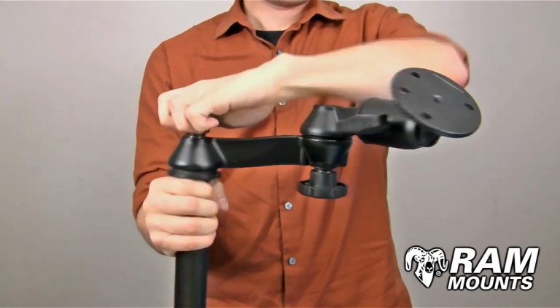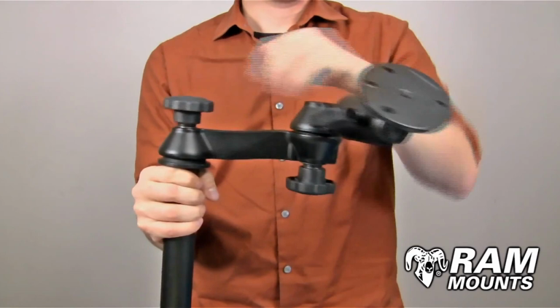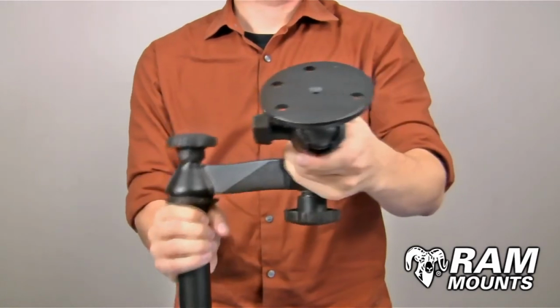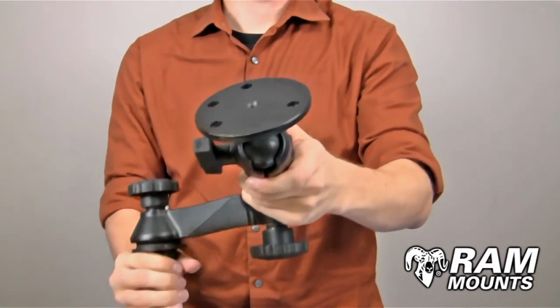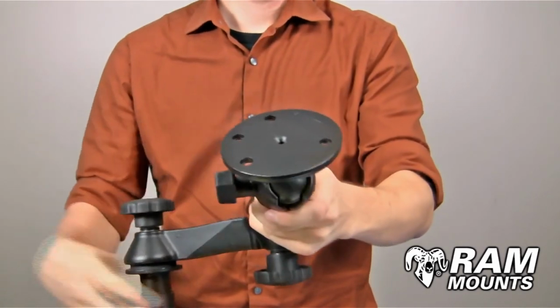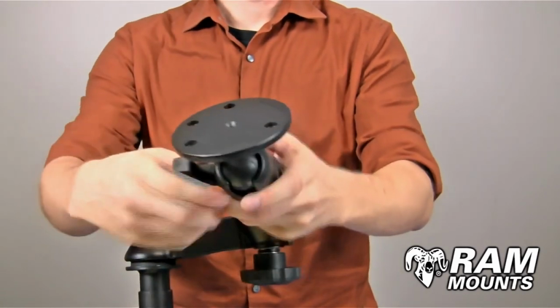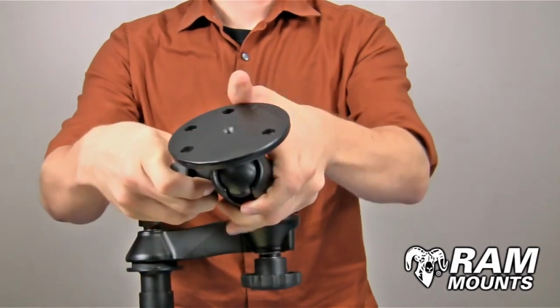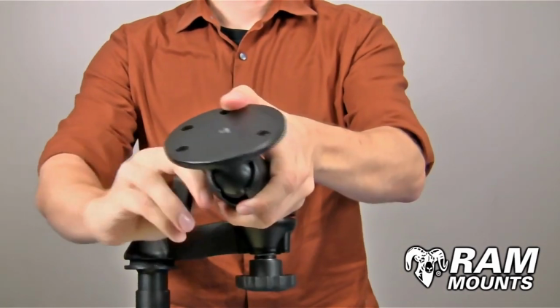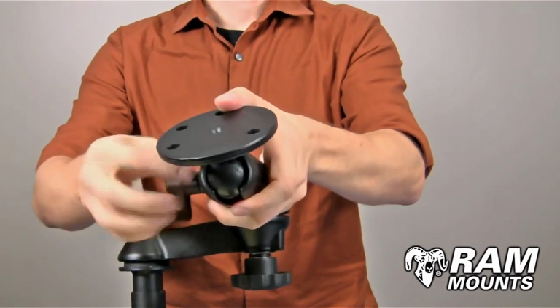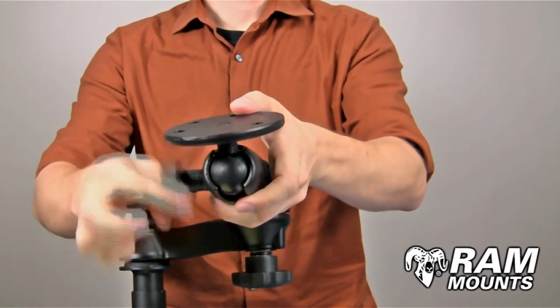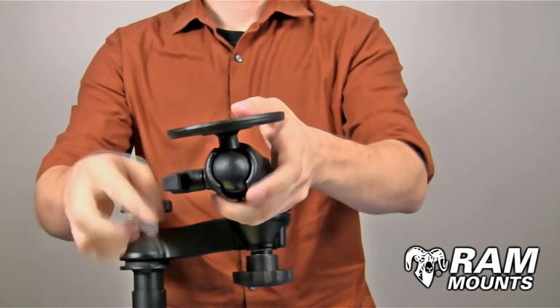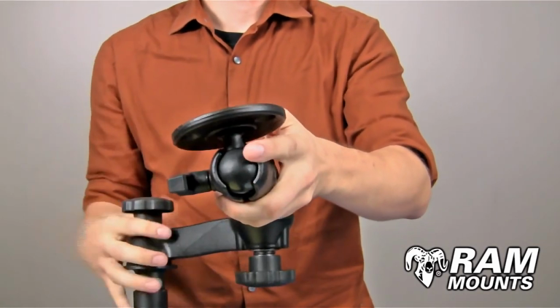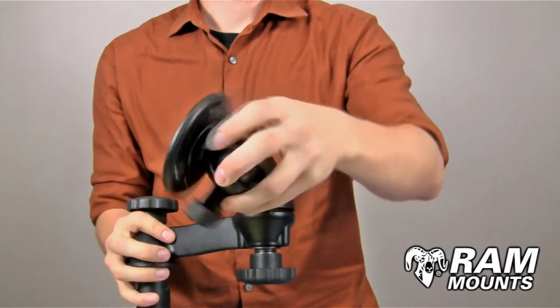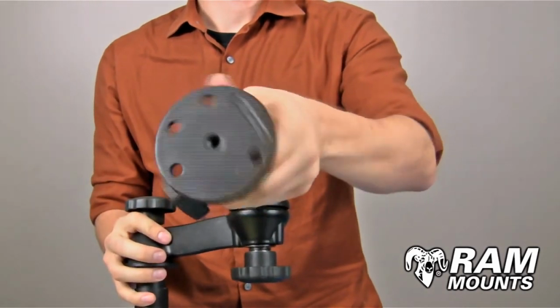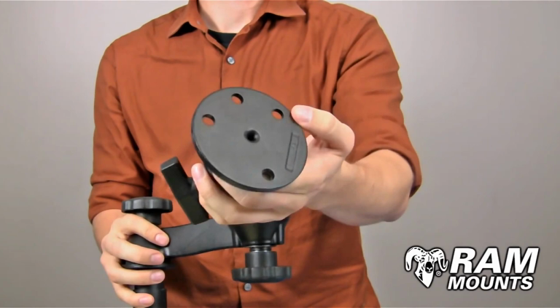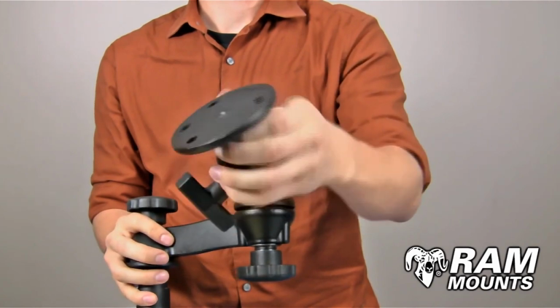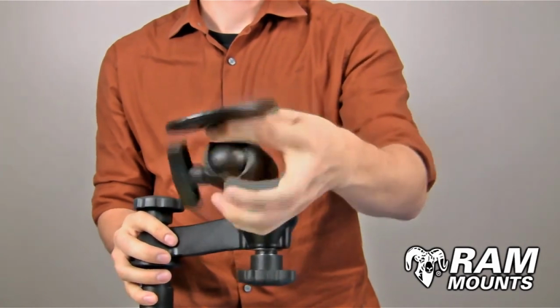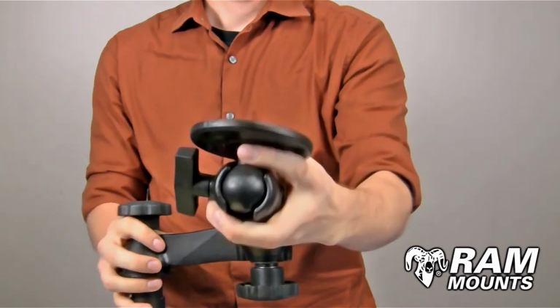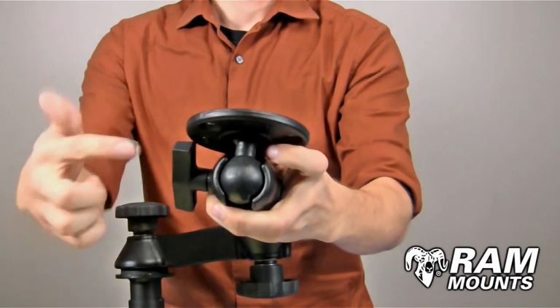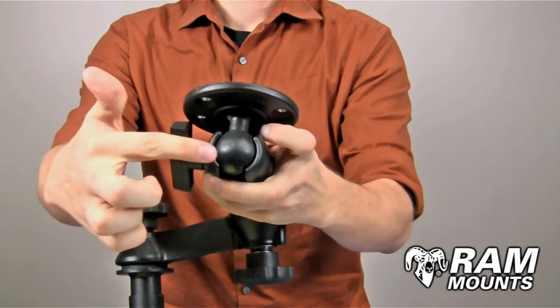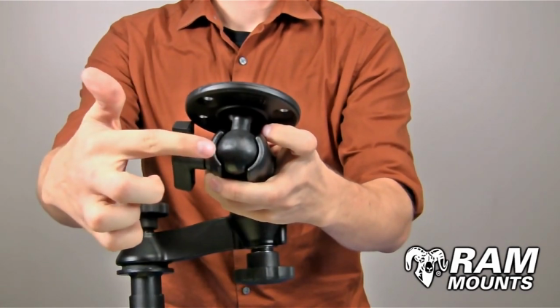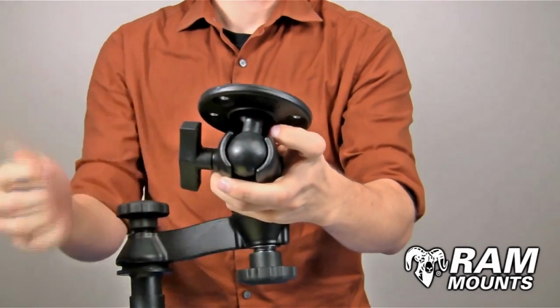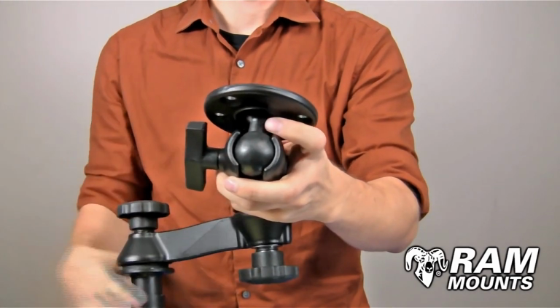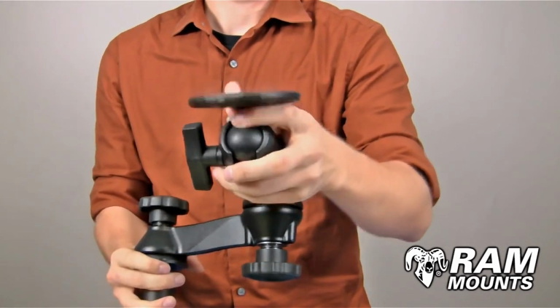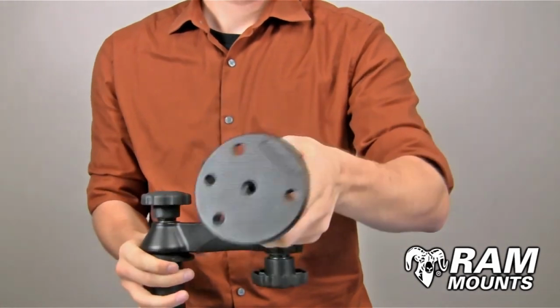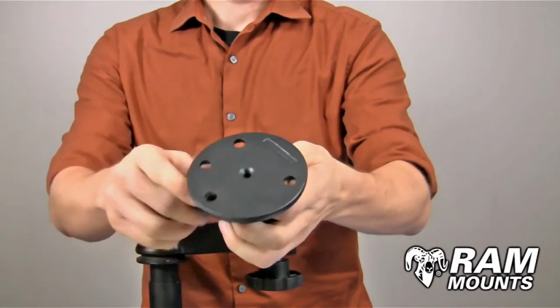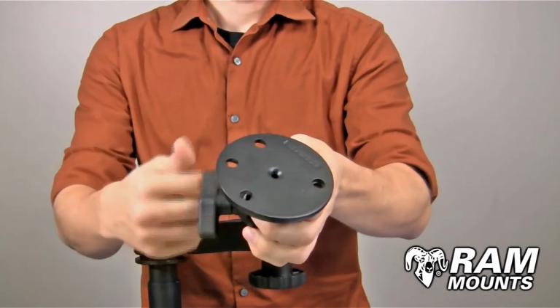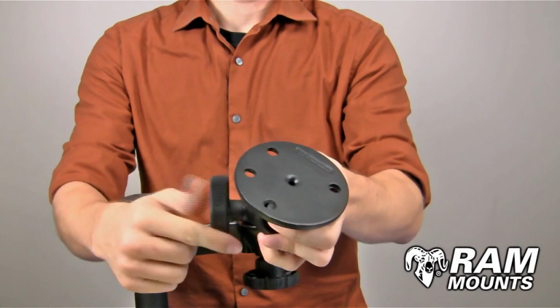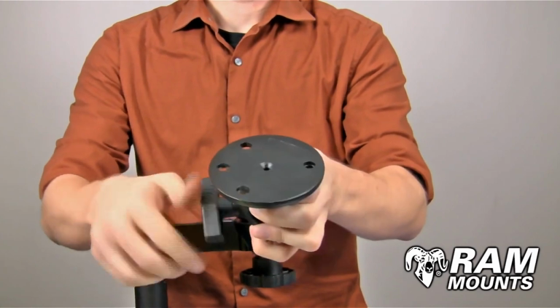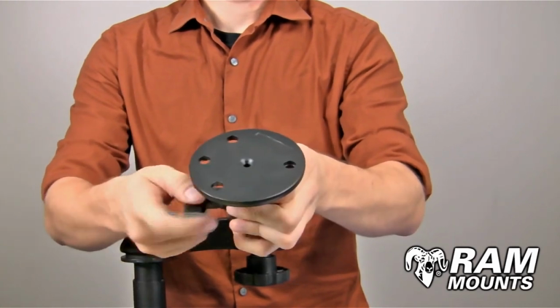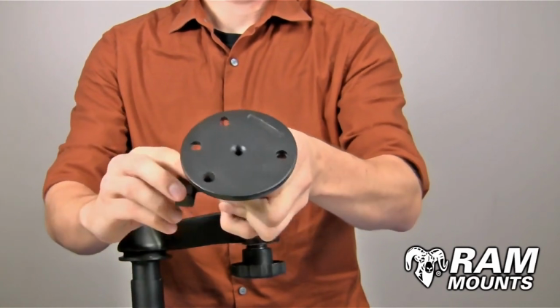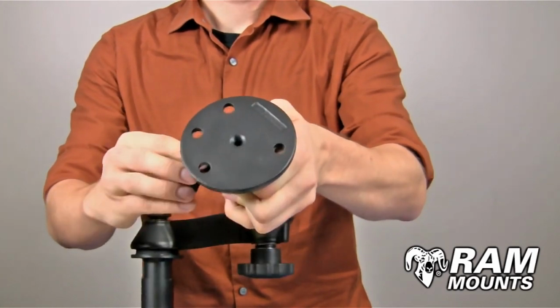At the end of the swing arm assembly you have a single ball and socket joint. By loosening the knob on the side you can articulate the angle and direction of the C size 1.5 inch diameter rubber ball, and then tightening down on the side knob will secure it in place.